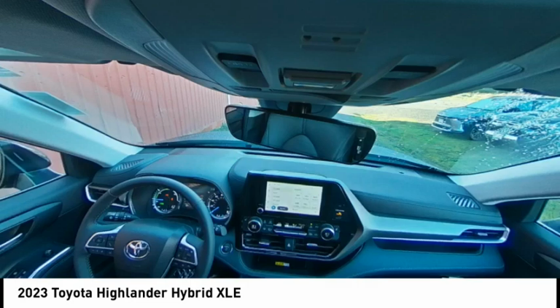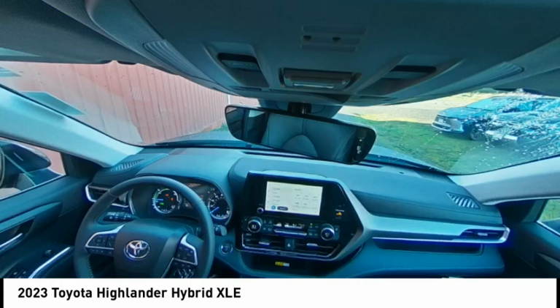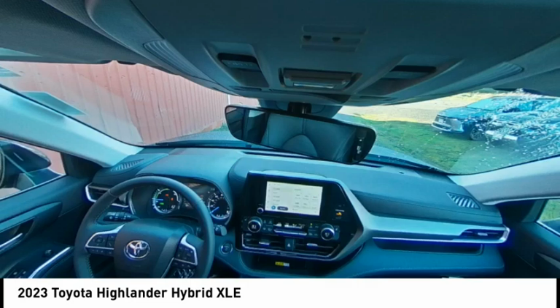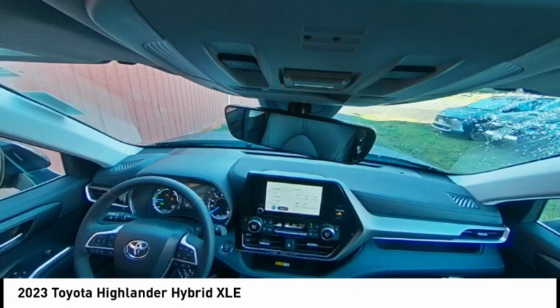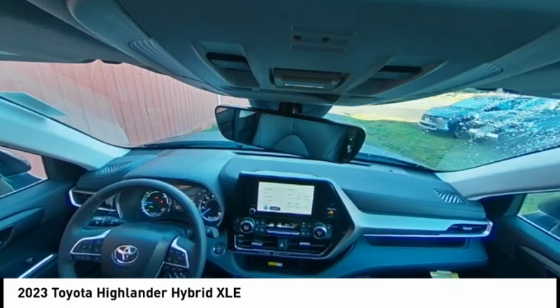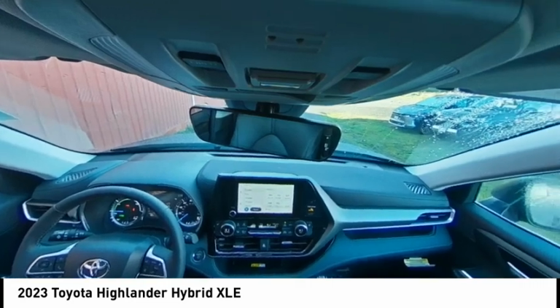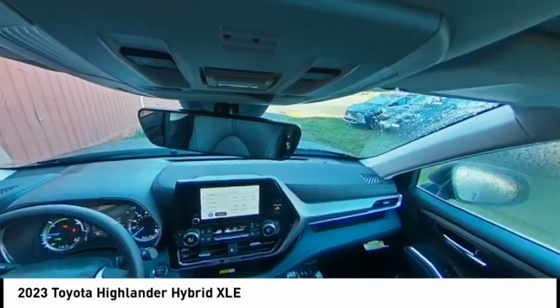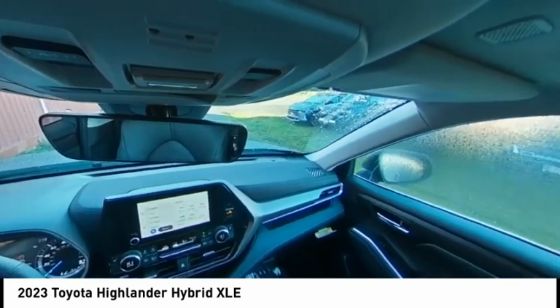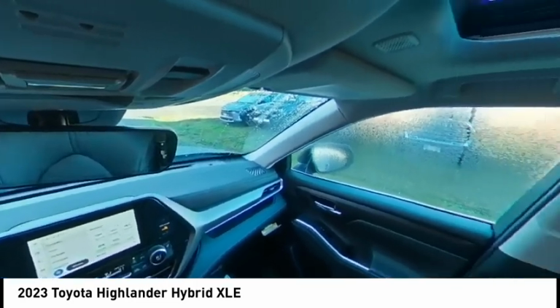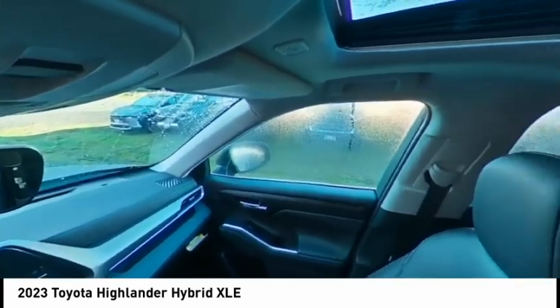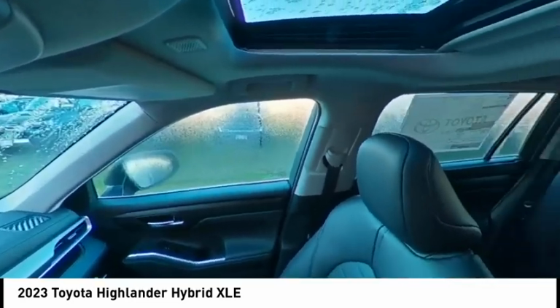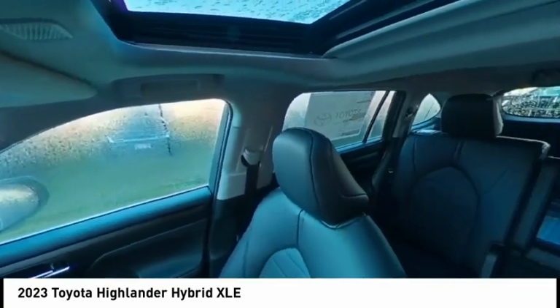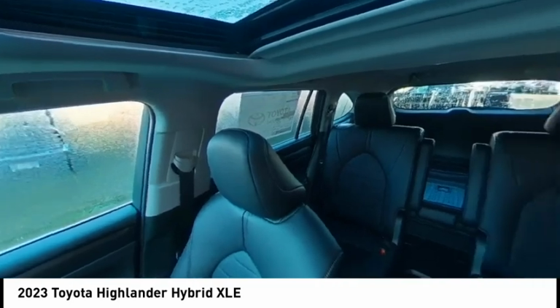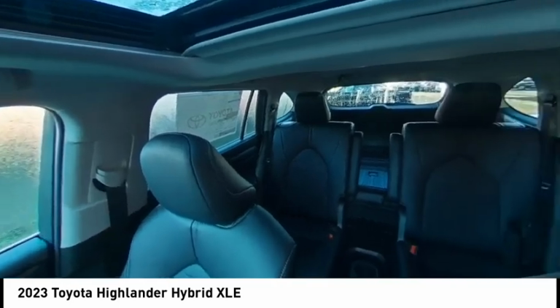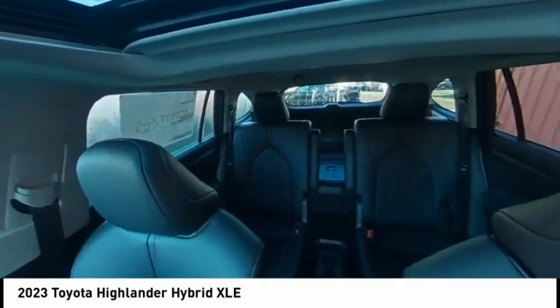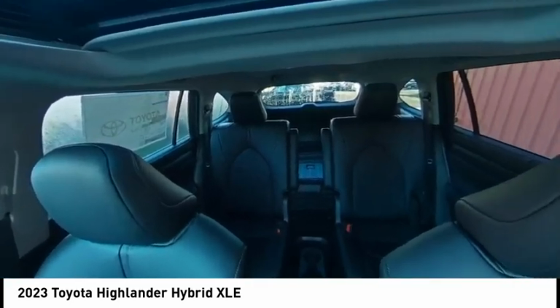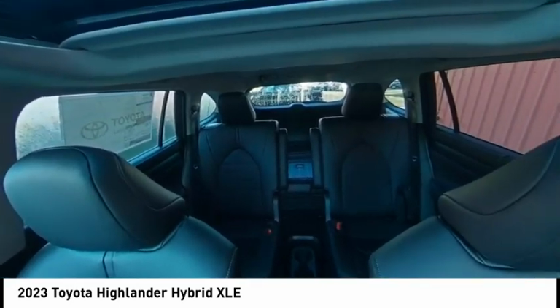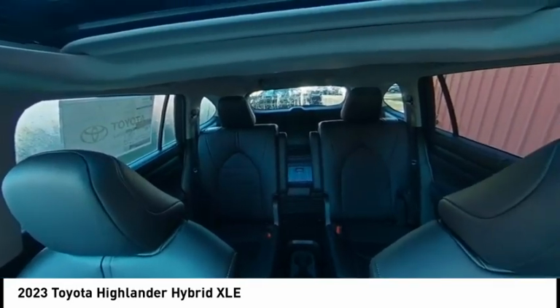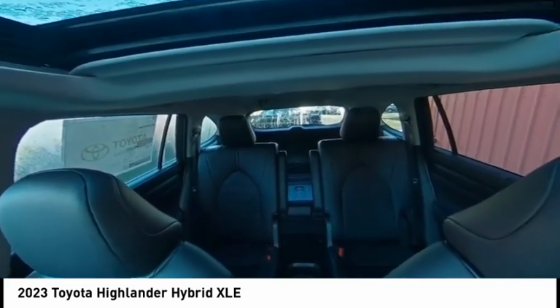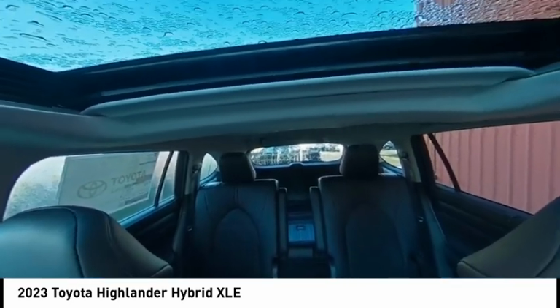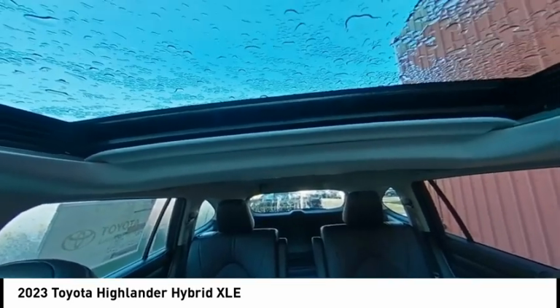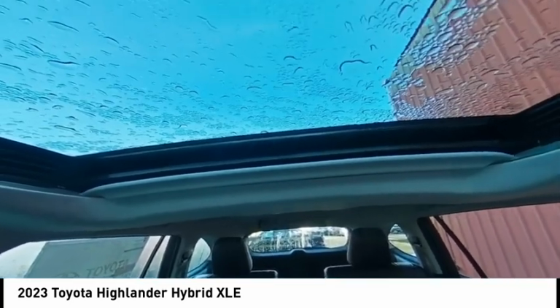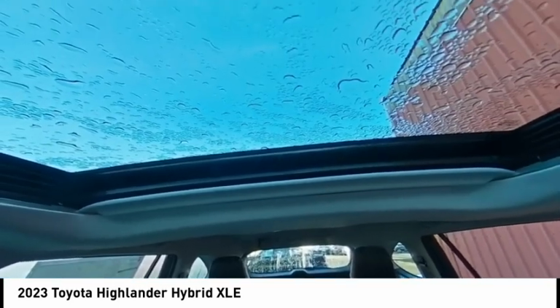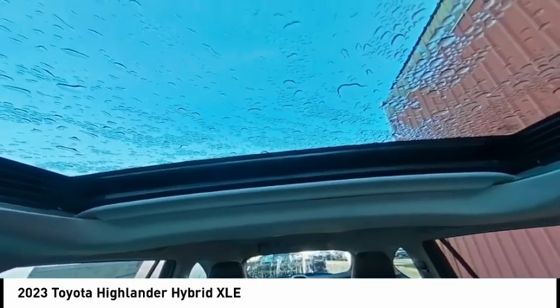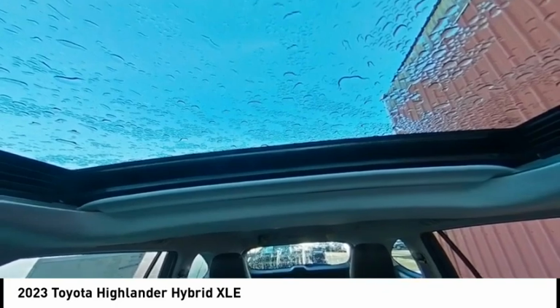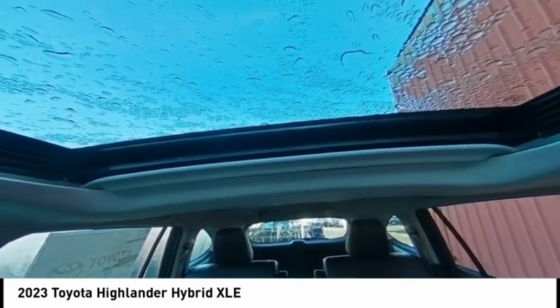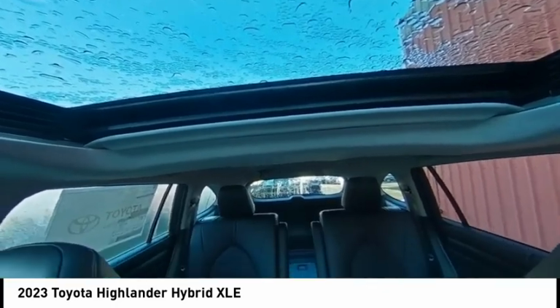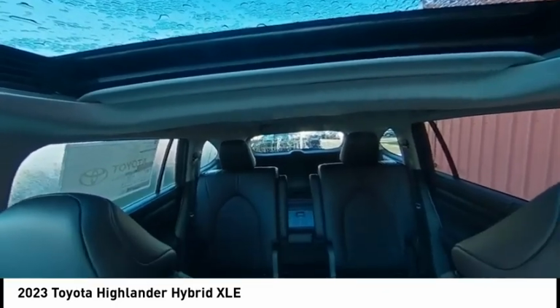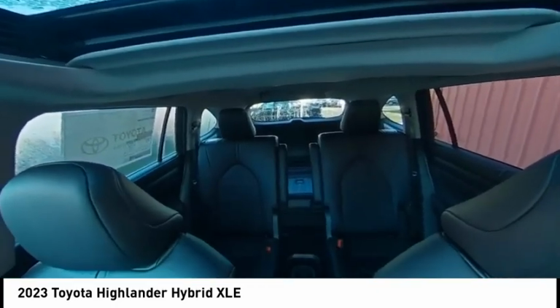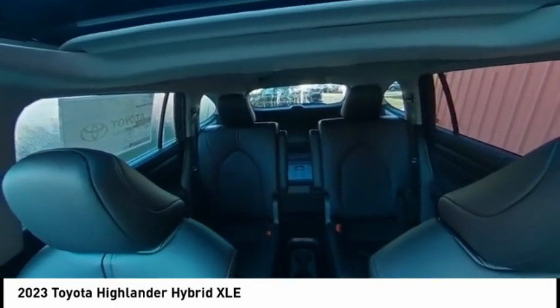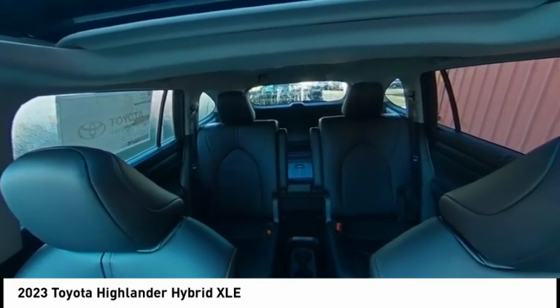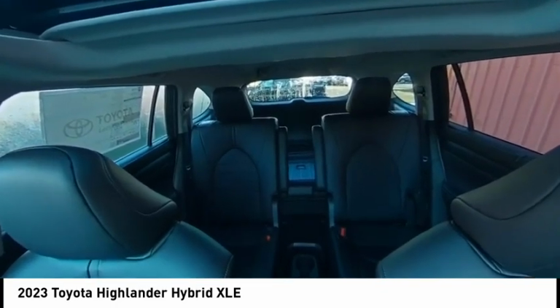Here are some of this vehicle's great options: tire pressure monitor, blind spot monitor, all wheel drive, heated mirrors, aluminum wheels, remote engine start, rear spoiler, power lift gate, brake assist, traction control.